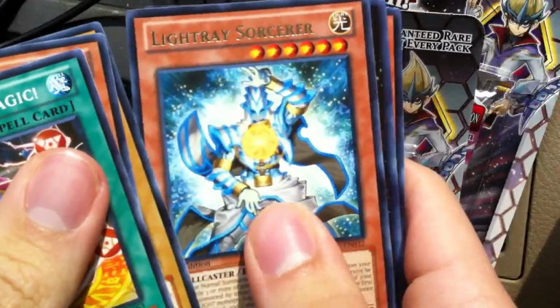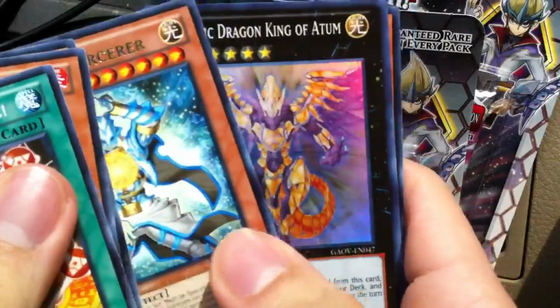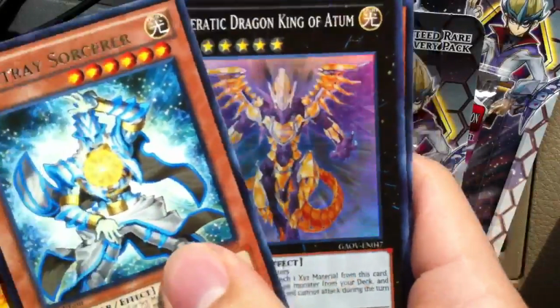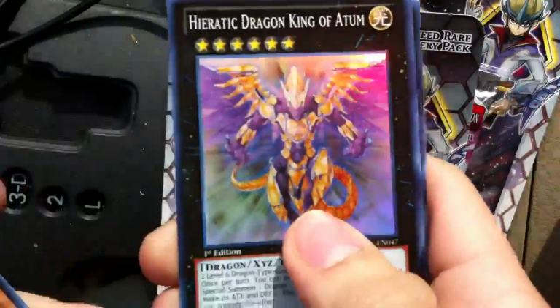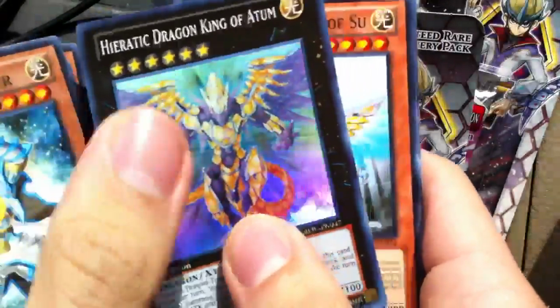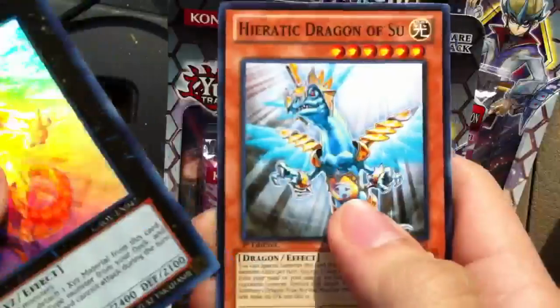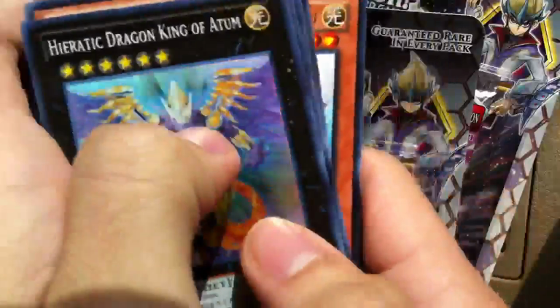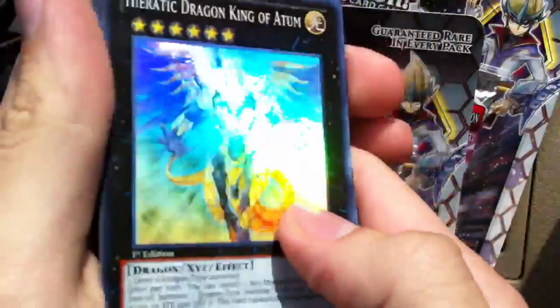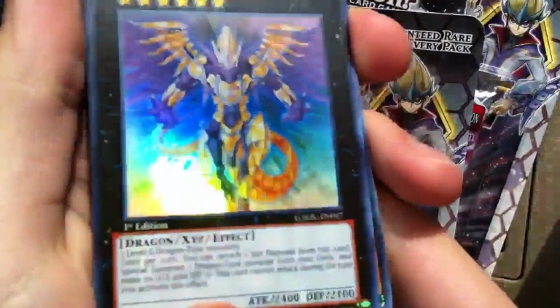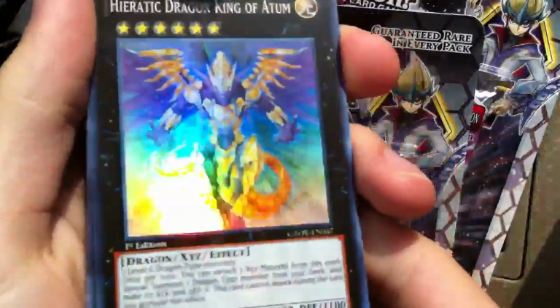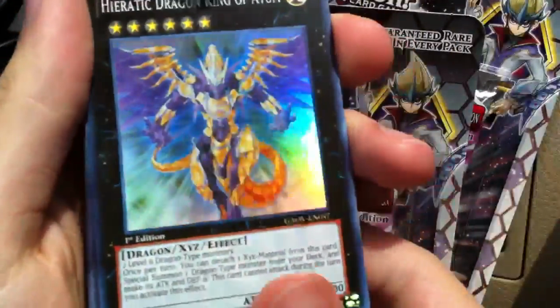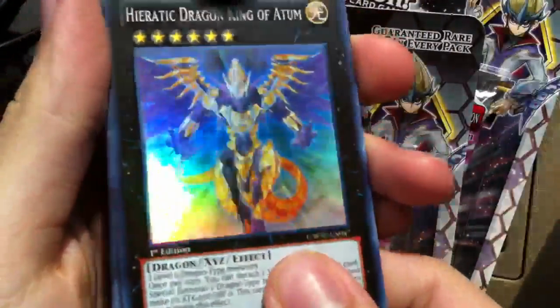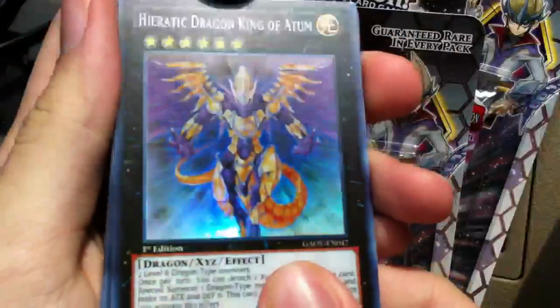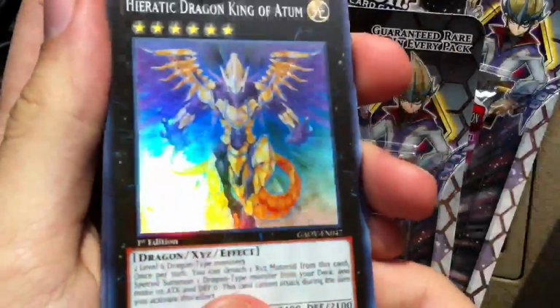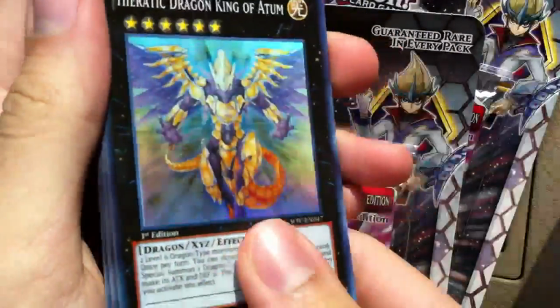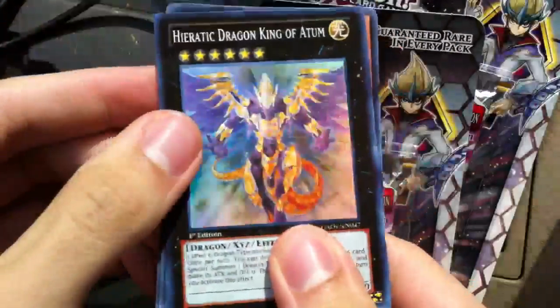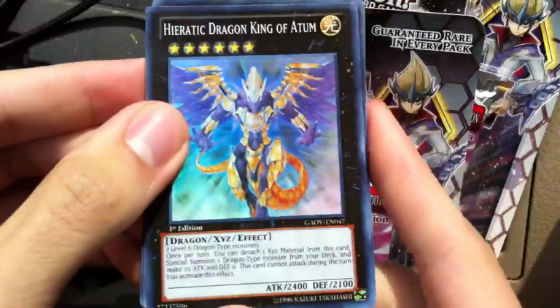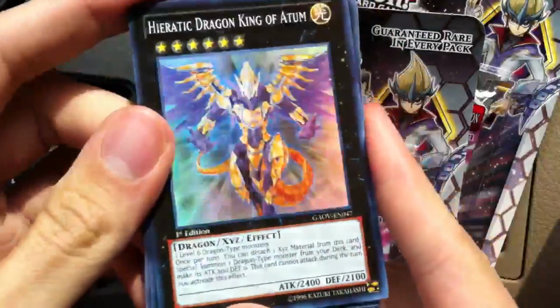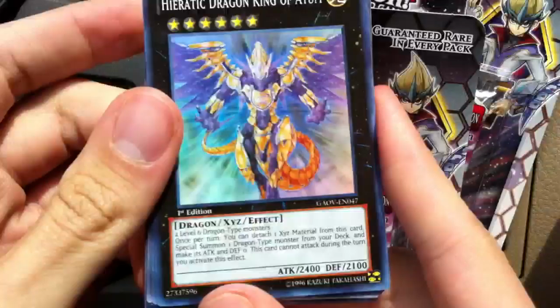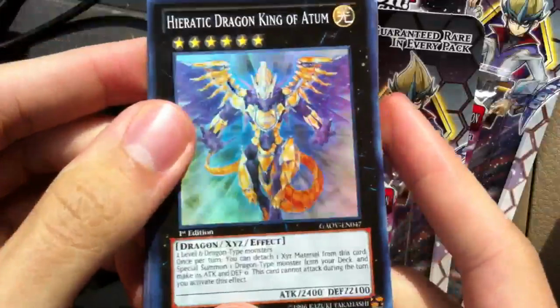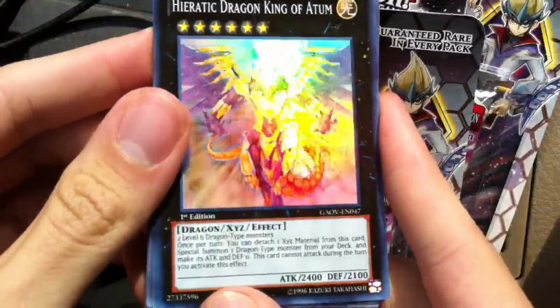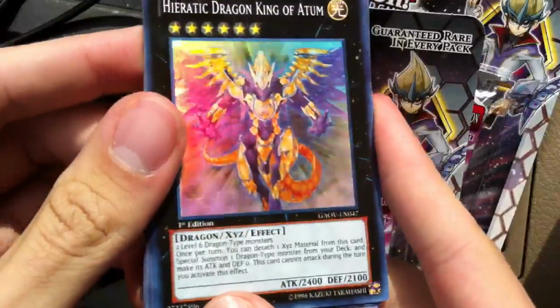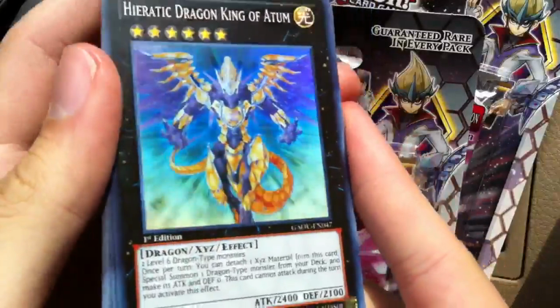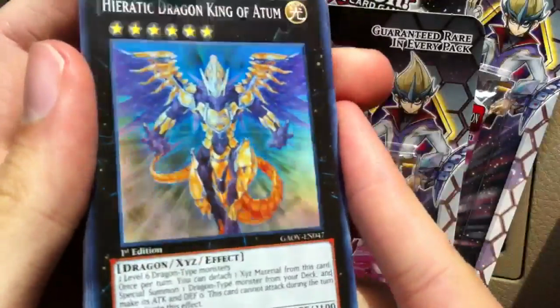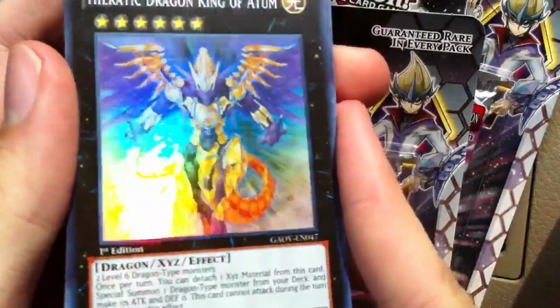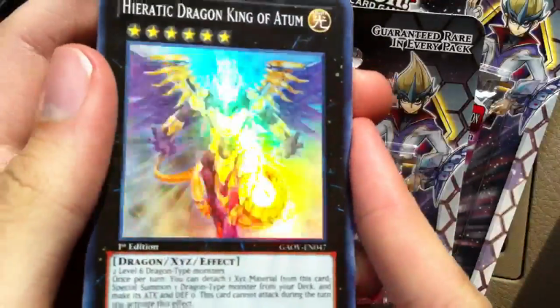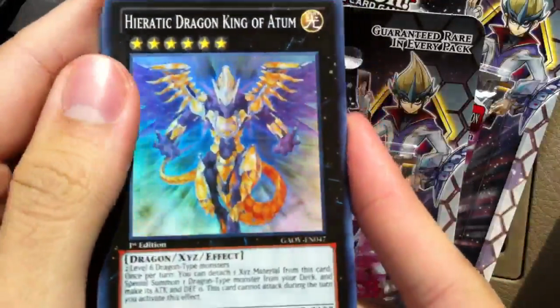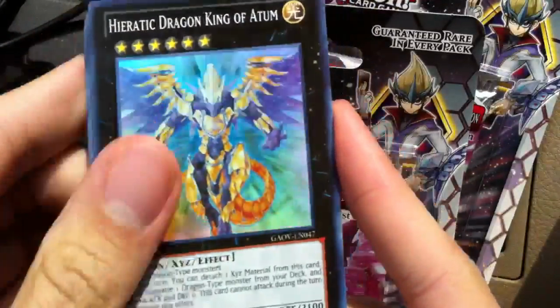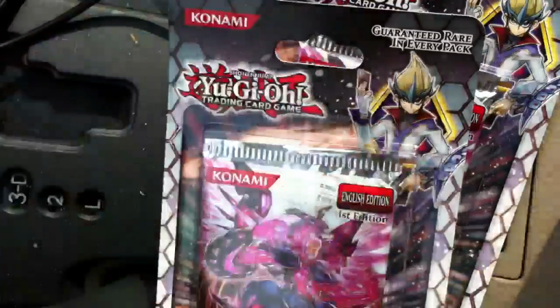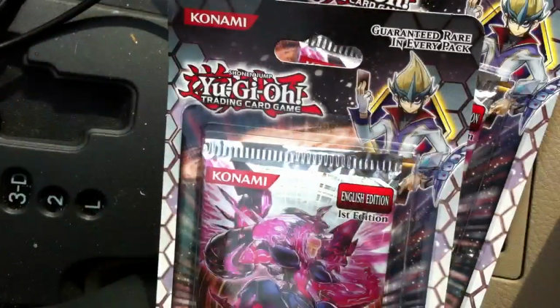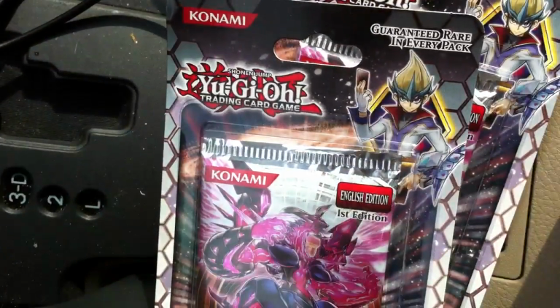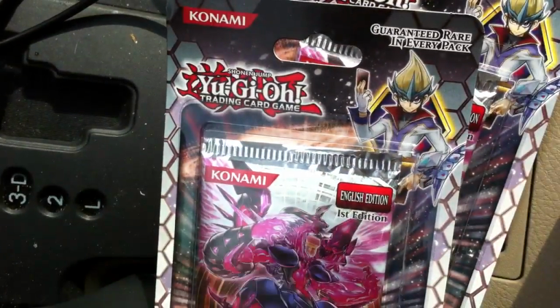Light Ray Sorcerer, and — very nice — Heretic Dragon King of Atem on the first pack. That's very nice. Look at that. Maybe I'll start doing more pack openings from the car; I'll be more lucky this way. Very nice with the first pack.